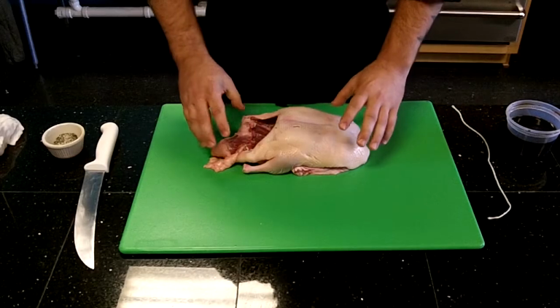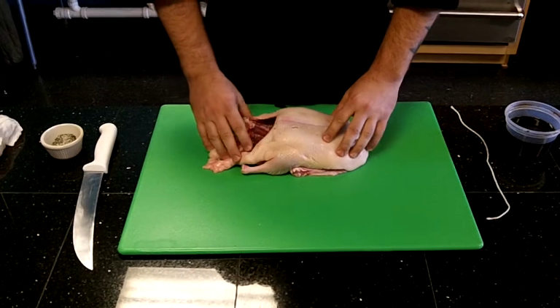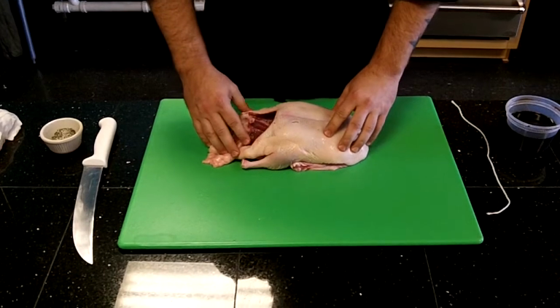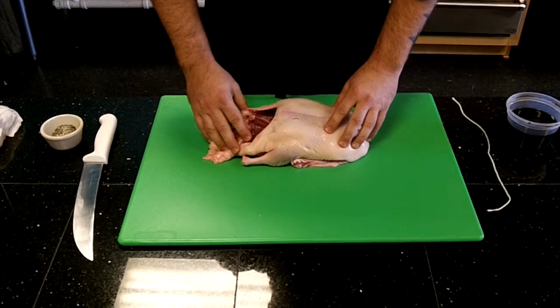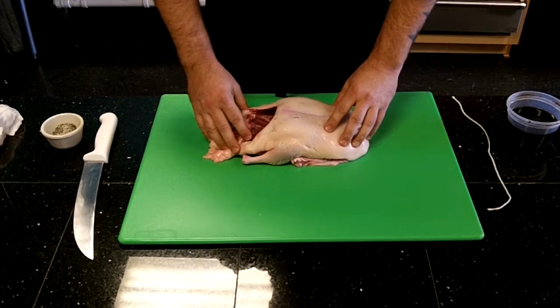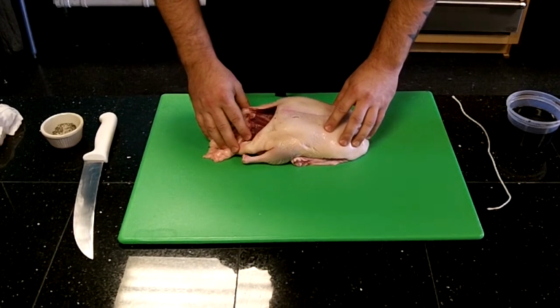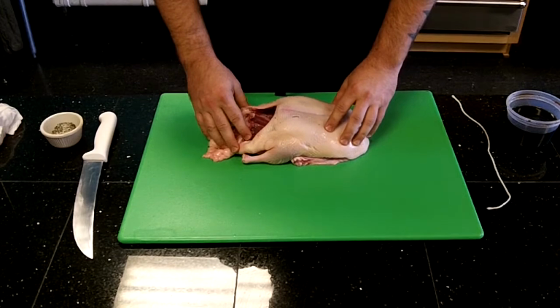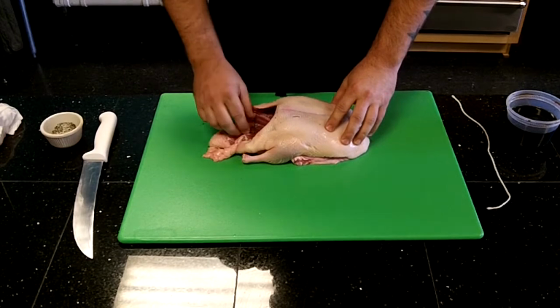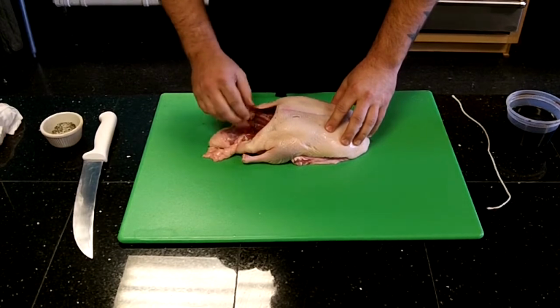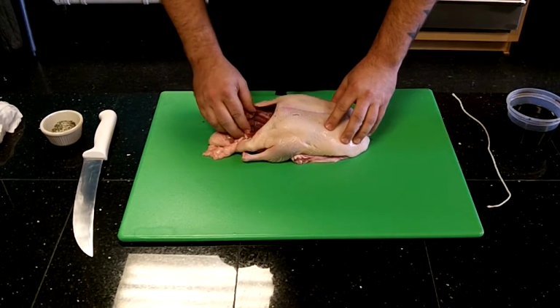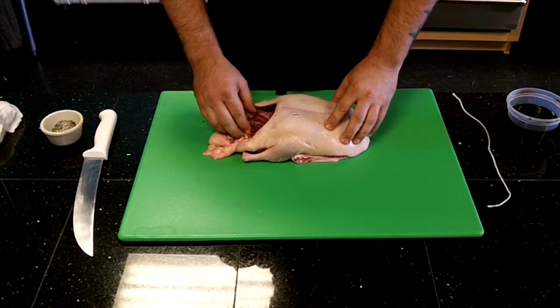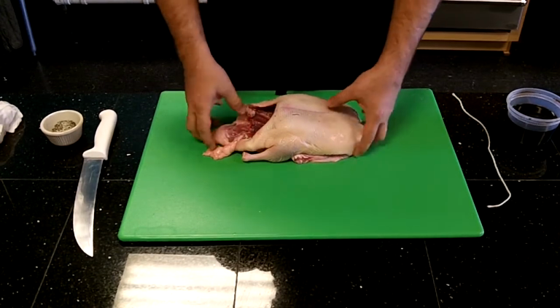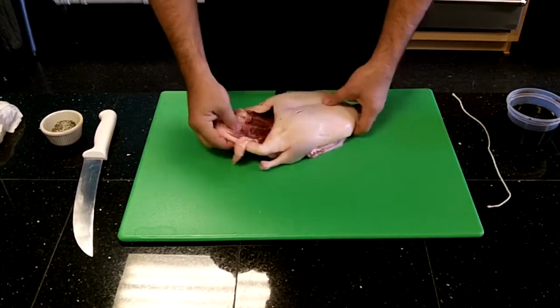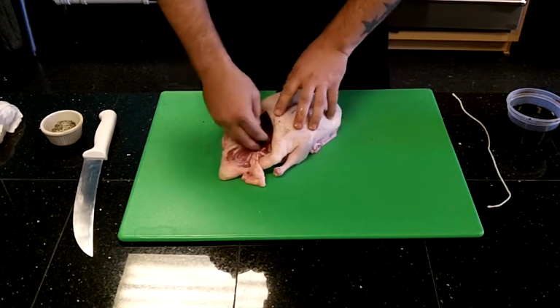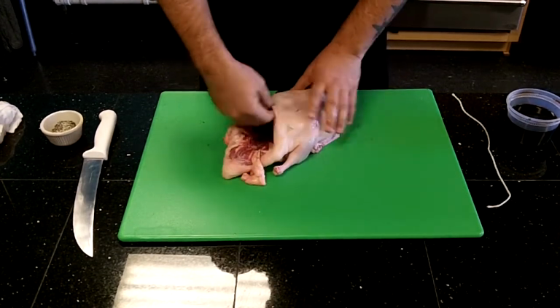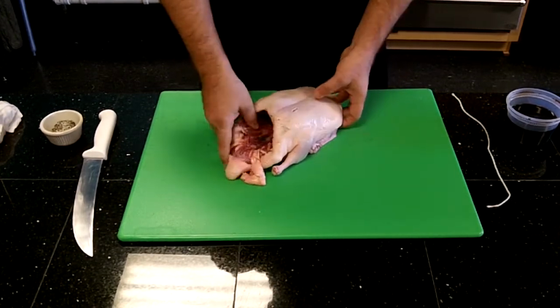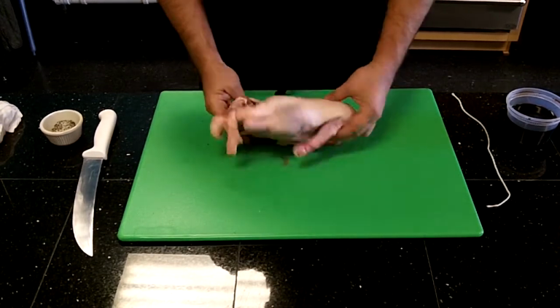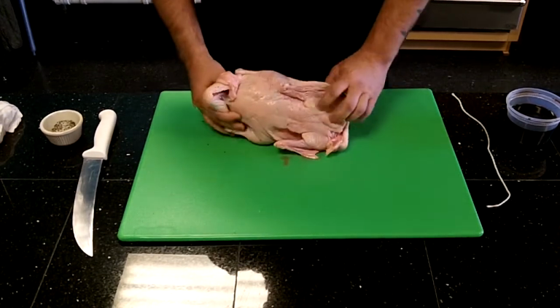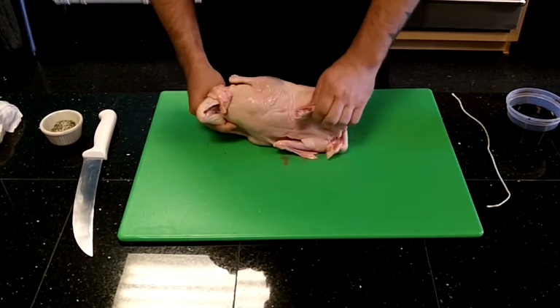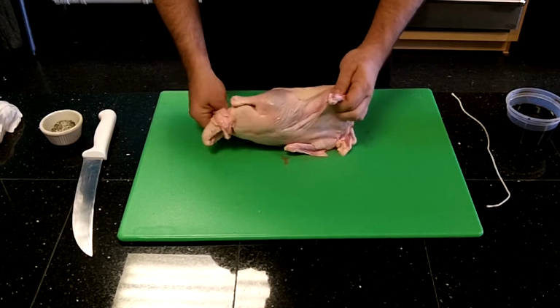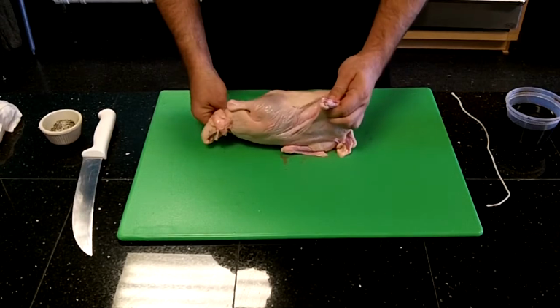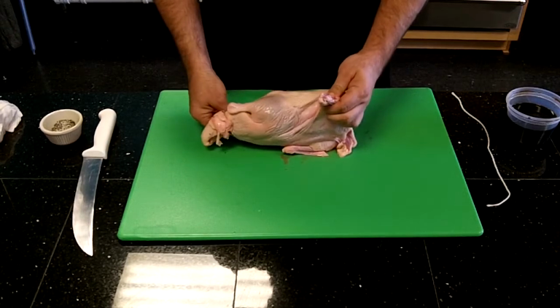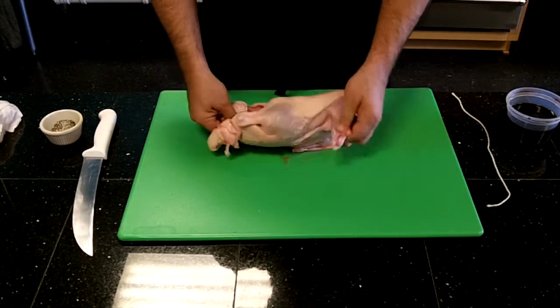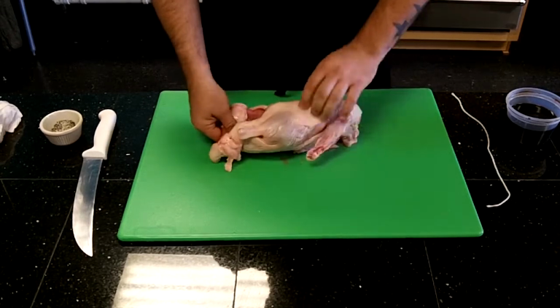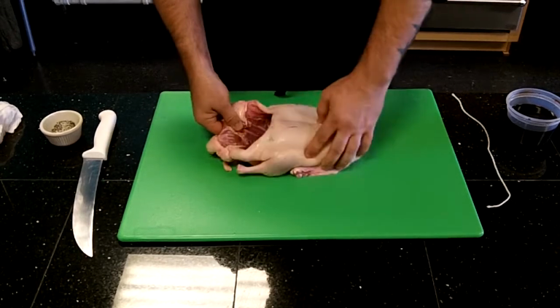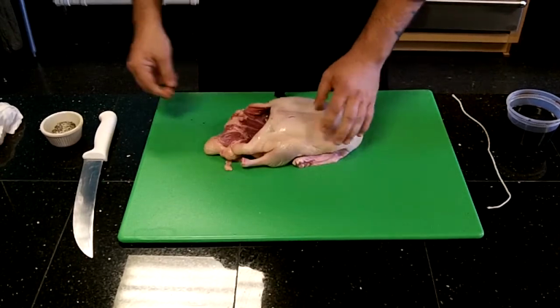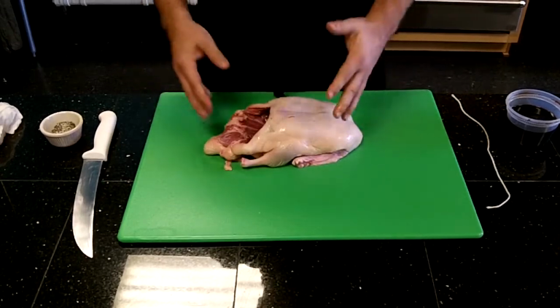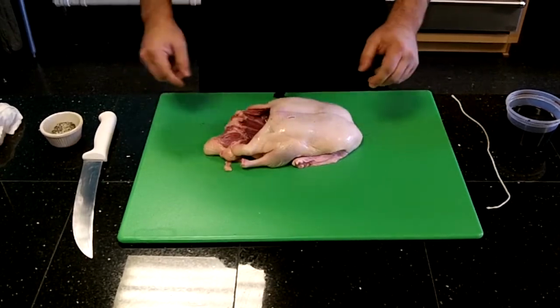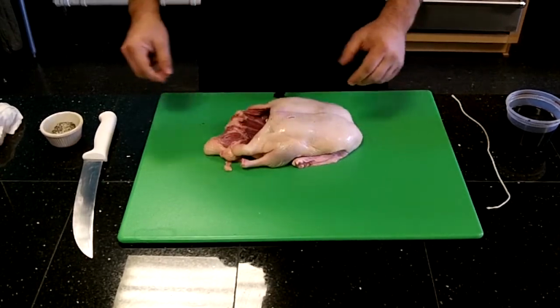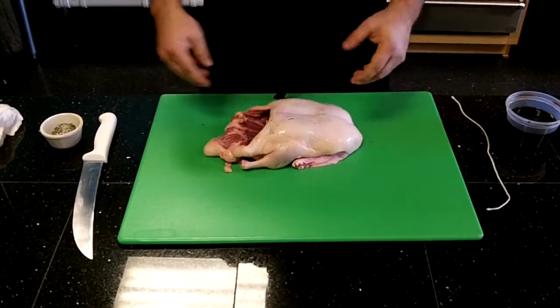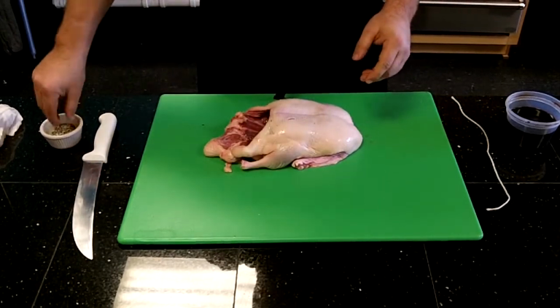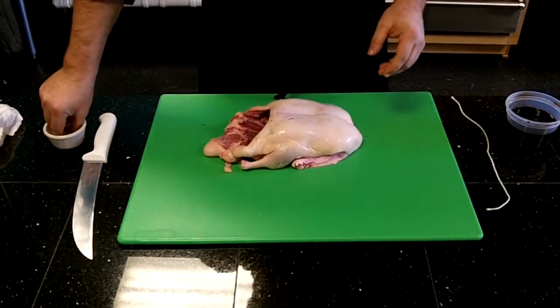I have my four pound duck here and I've removed the neck and the gizzards. I've rinsed out the cavity and I've trimmed up the wings to the elbow. Now what I'm going to do is dress this duck out.